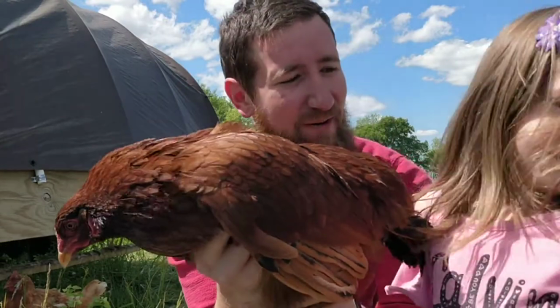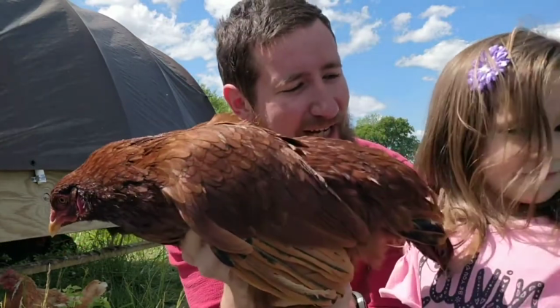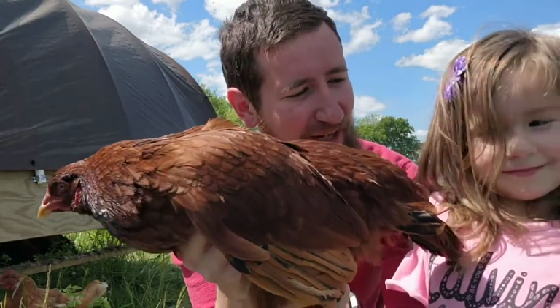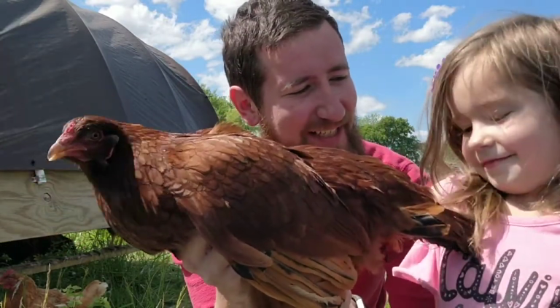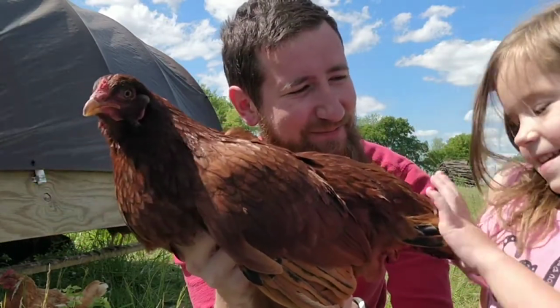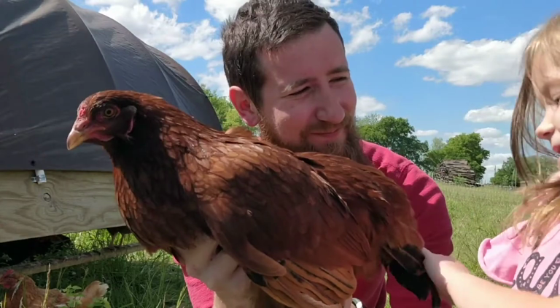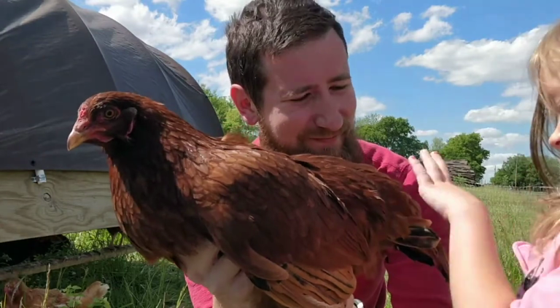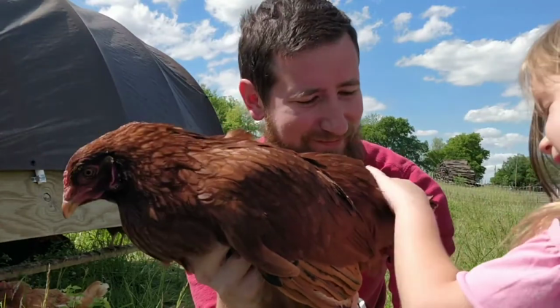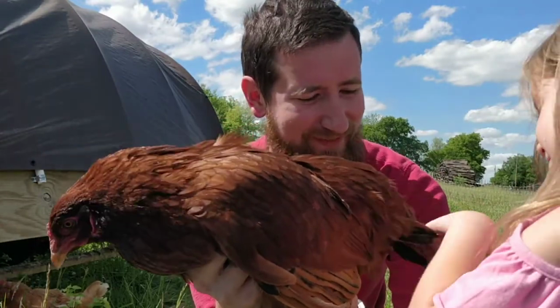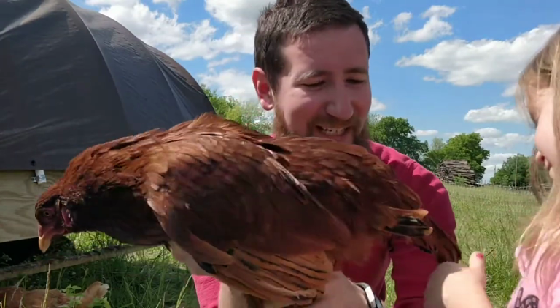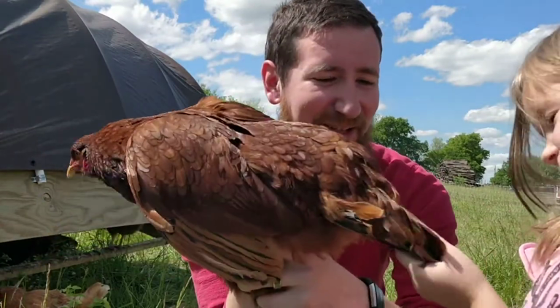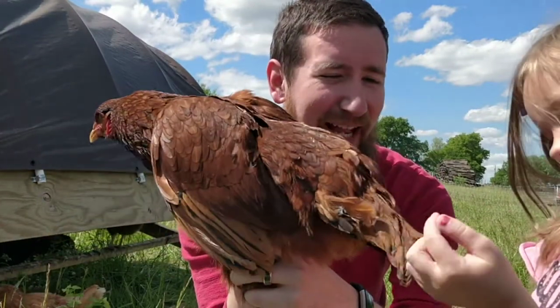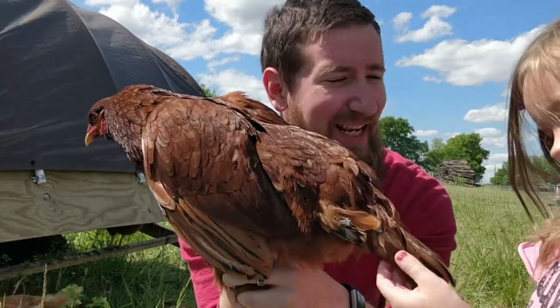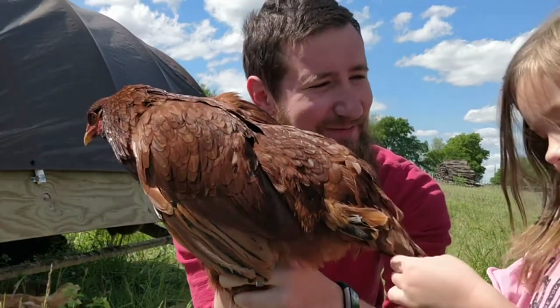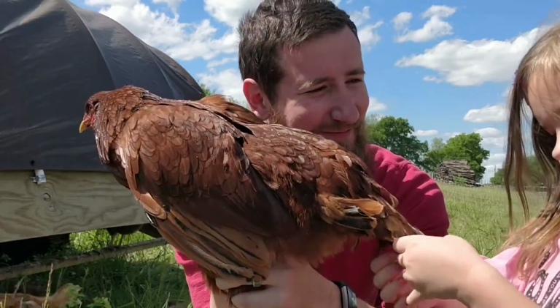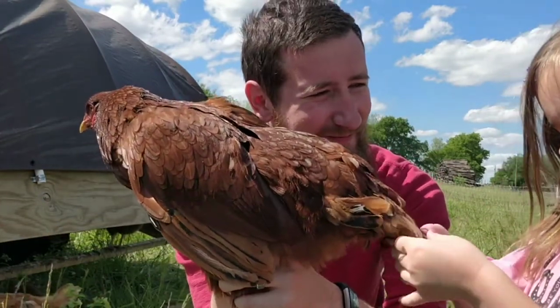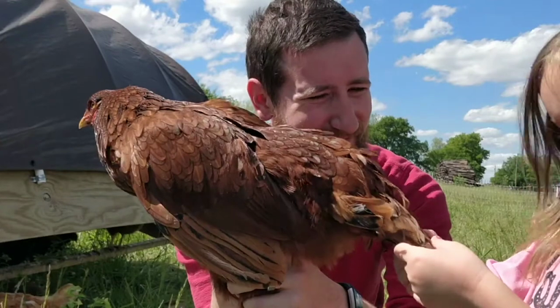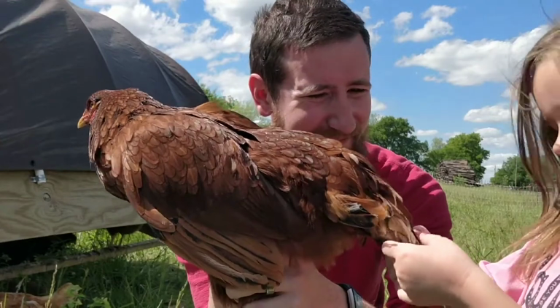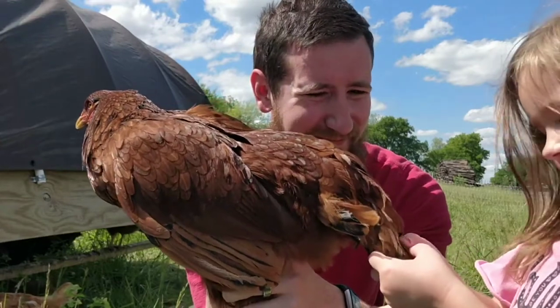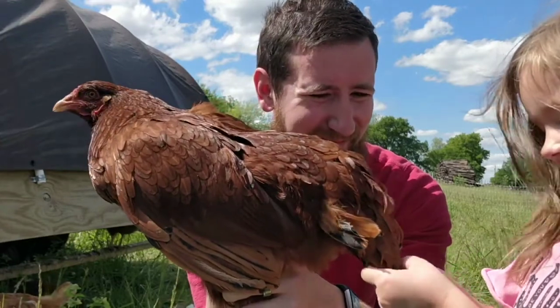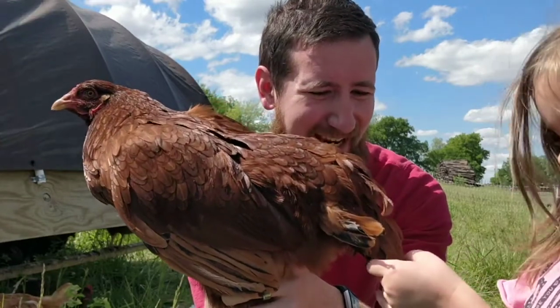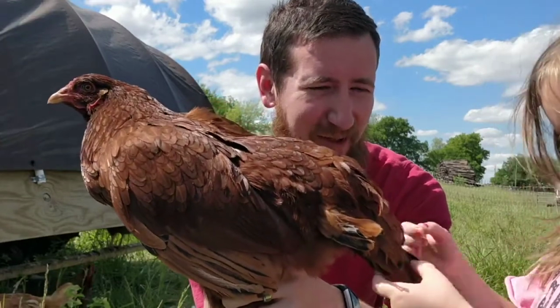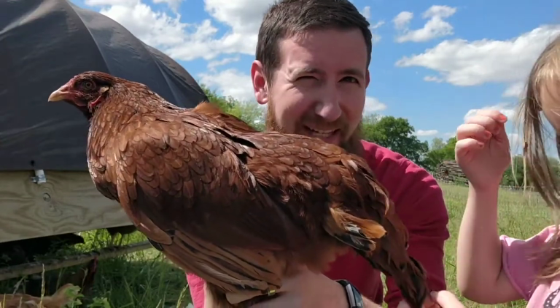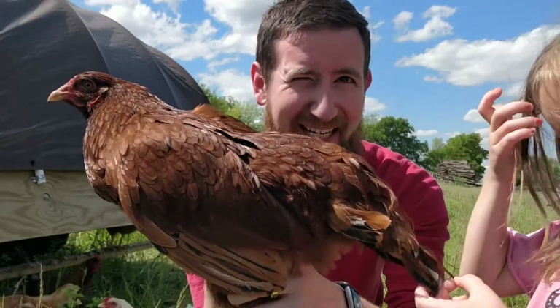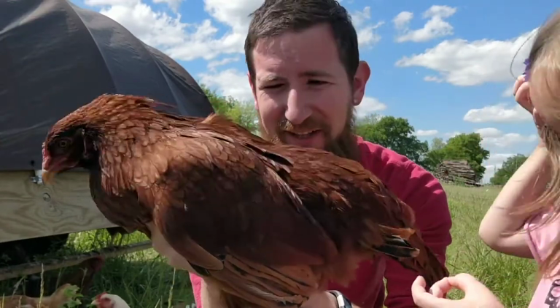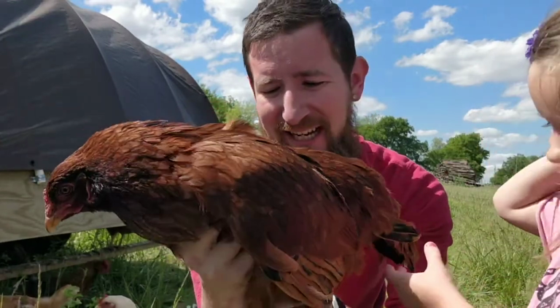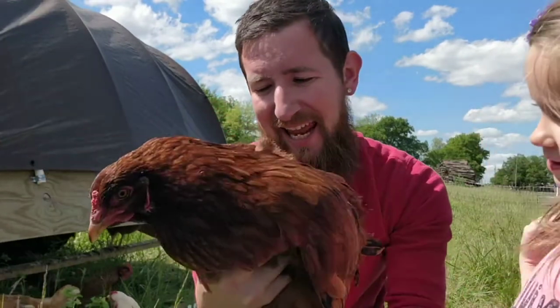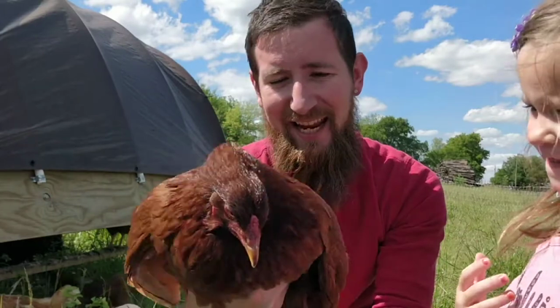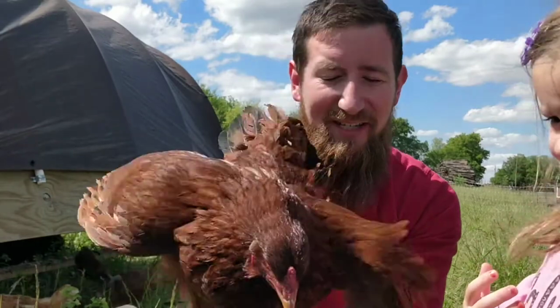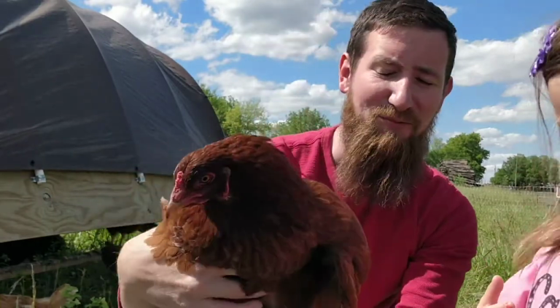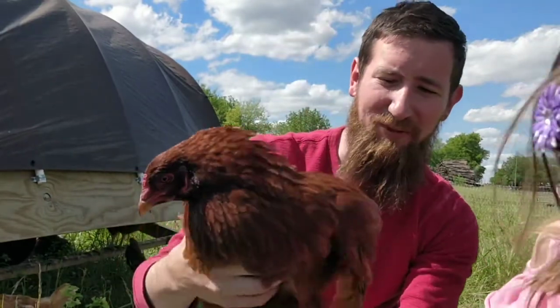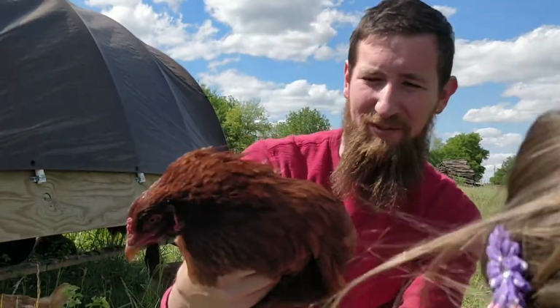What do you like about the Buckeye, Hadassah? I like its tail. You like its tail? What do you like about its tail? Like the feathers — they're black. Yeah, there's little bits of black in the feathers, and they are just a really, really great breed.